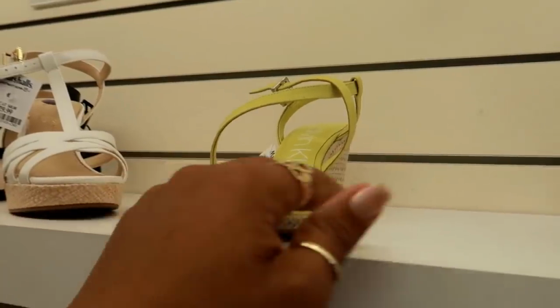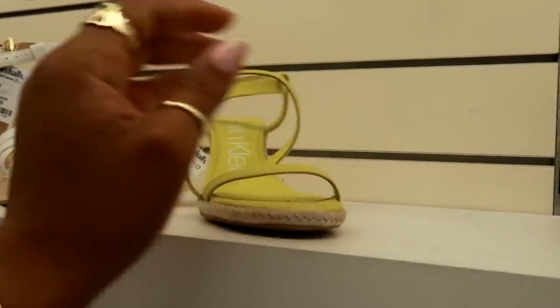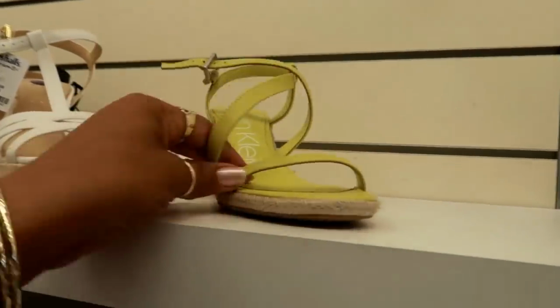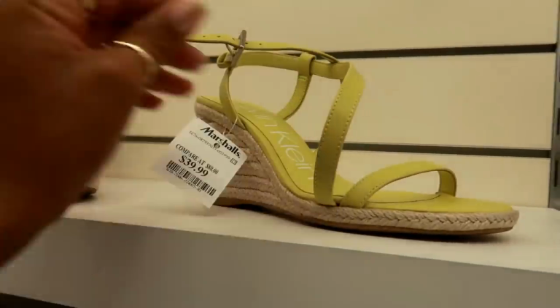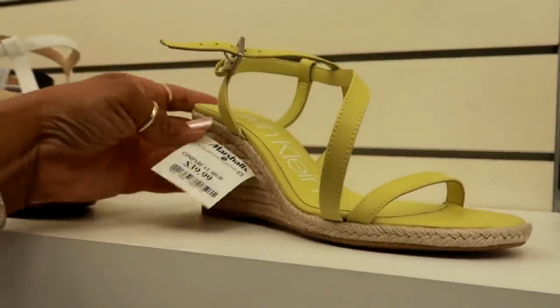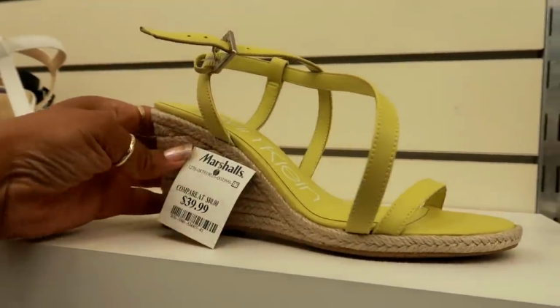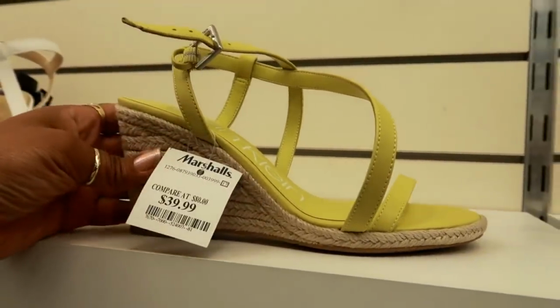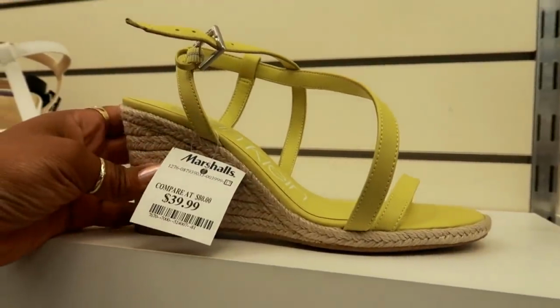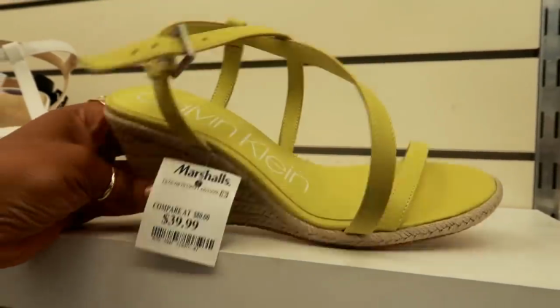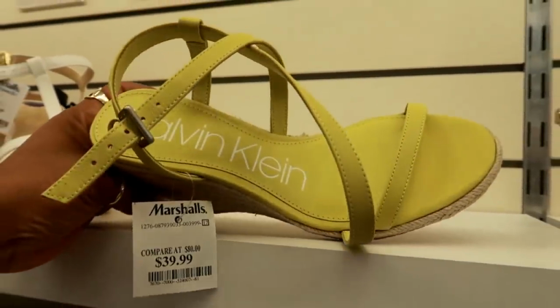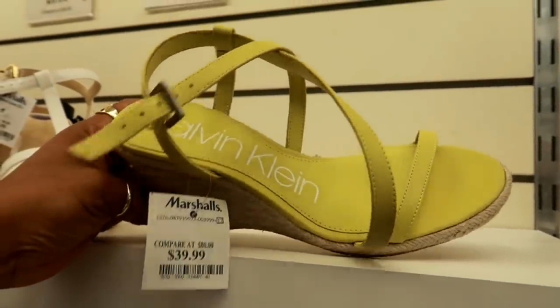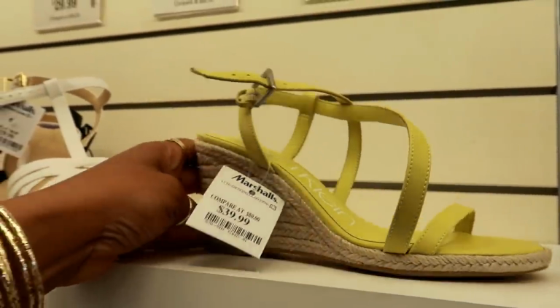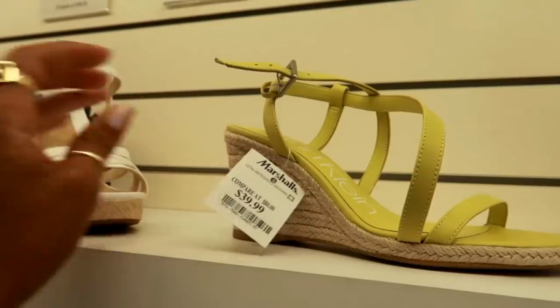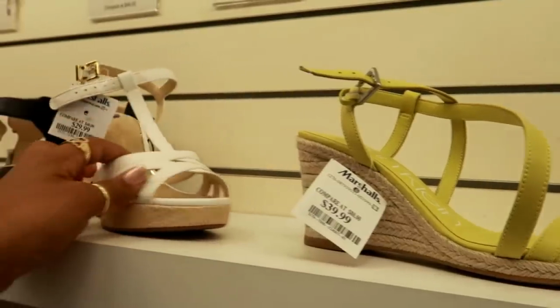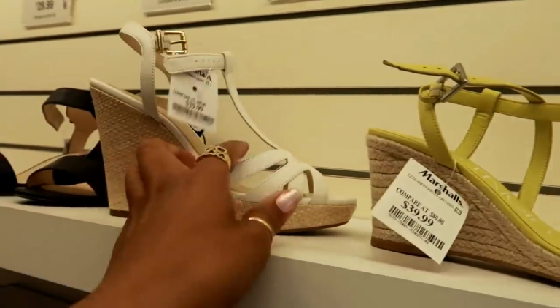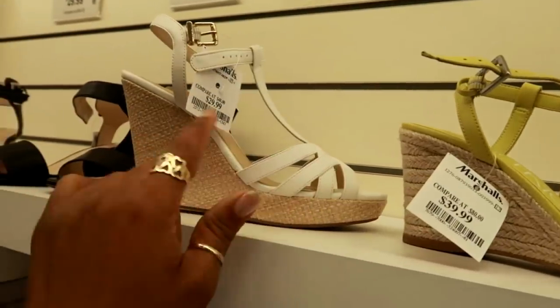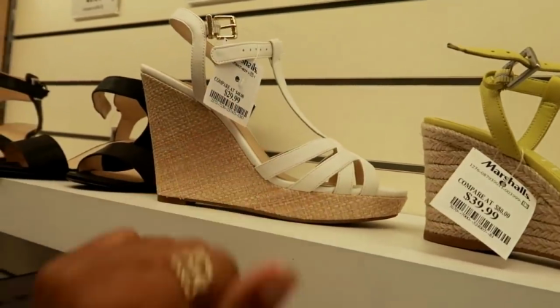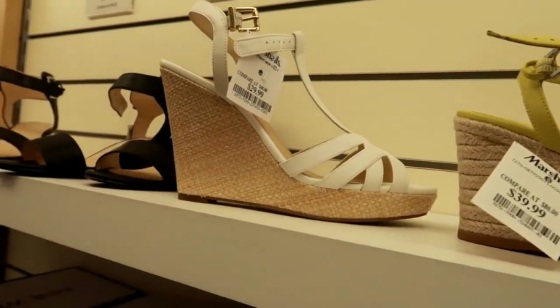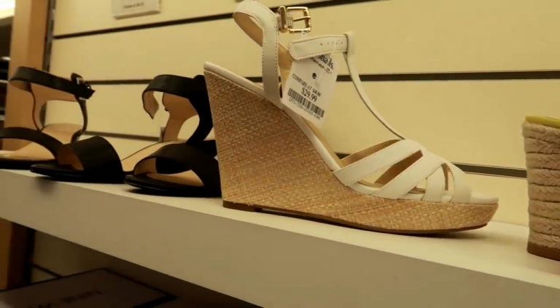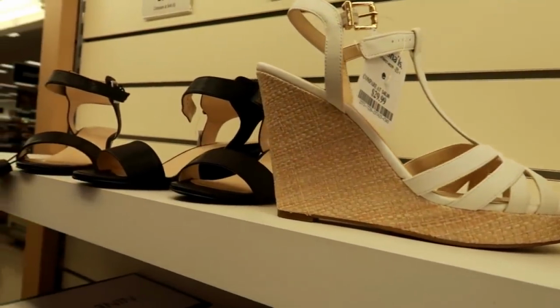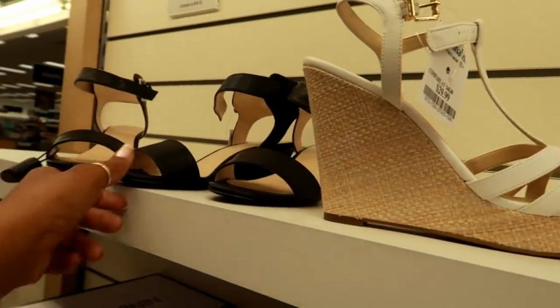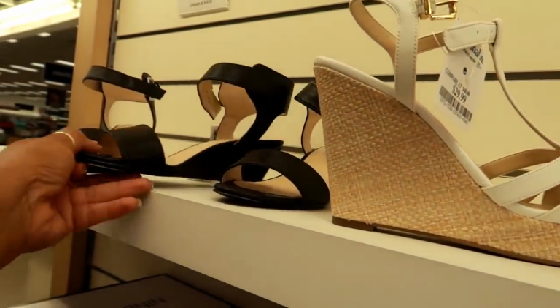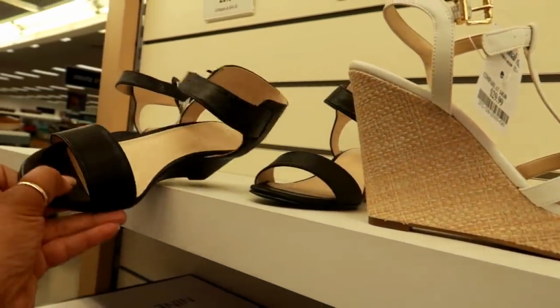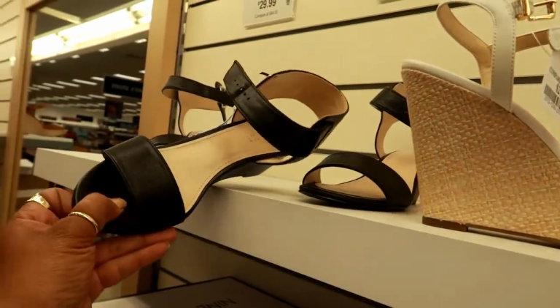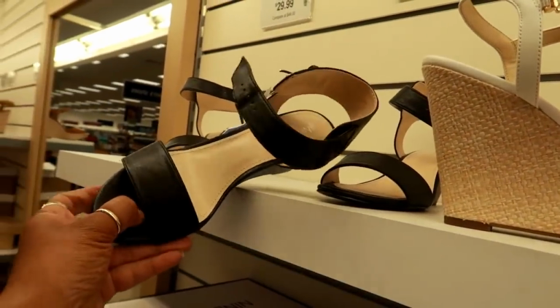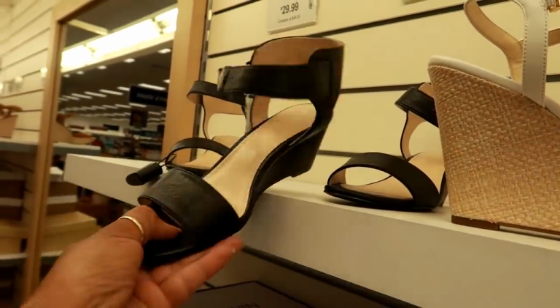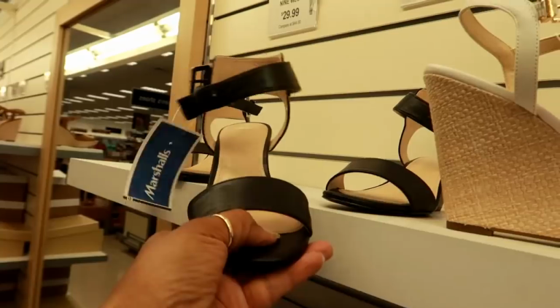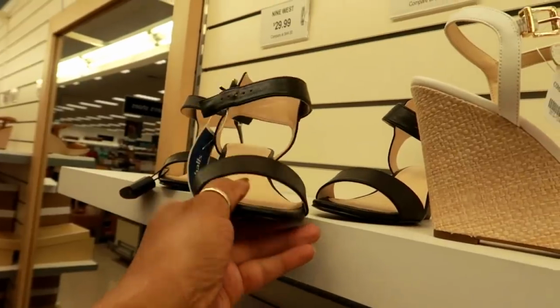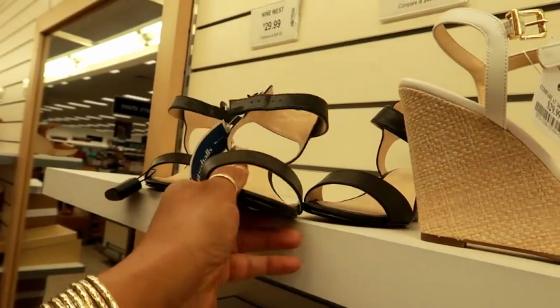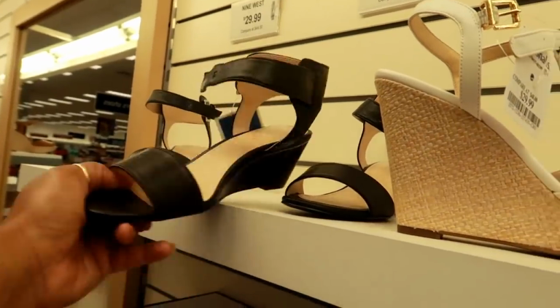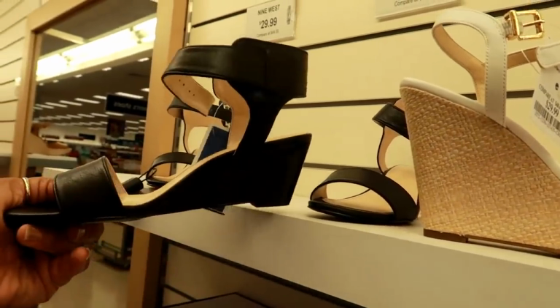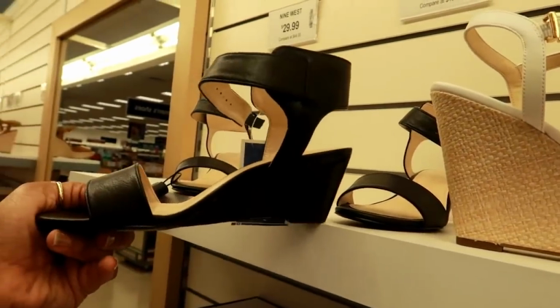Oh, here's a cute neon — like neon green by Calvin Klein for $39. Jessica Simpson. And what are these? These are Nine West for $29.99.